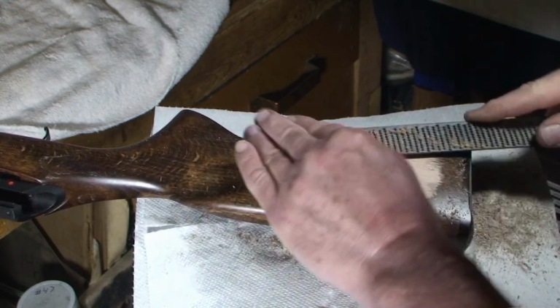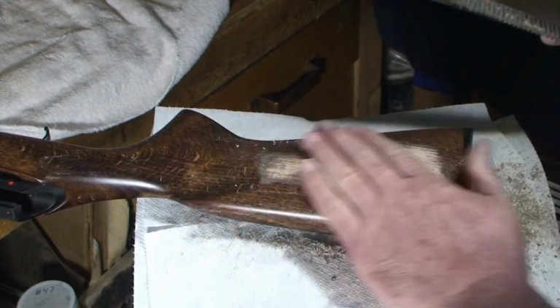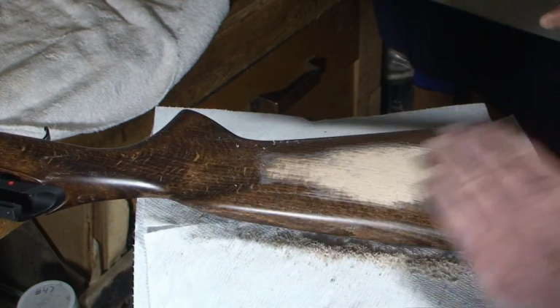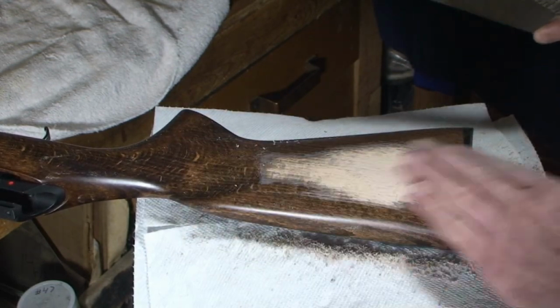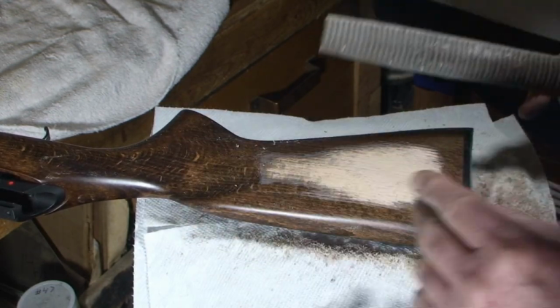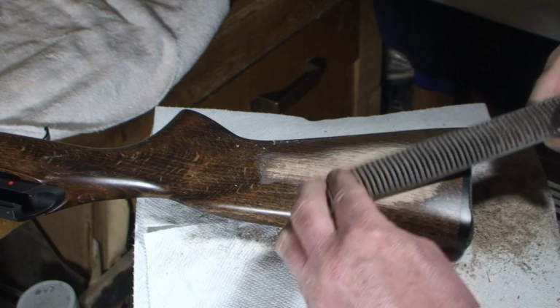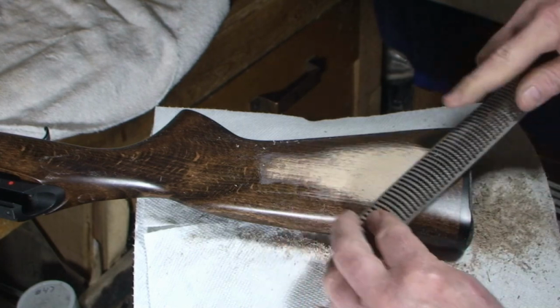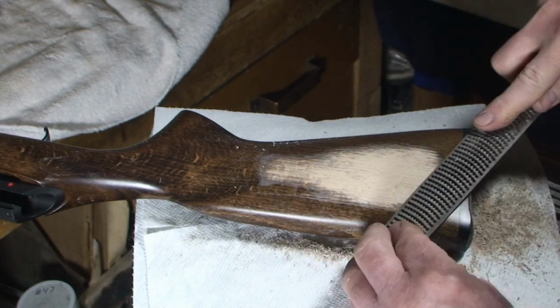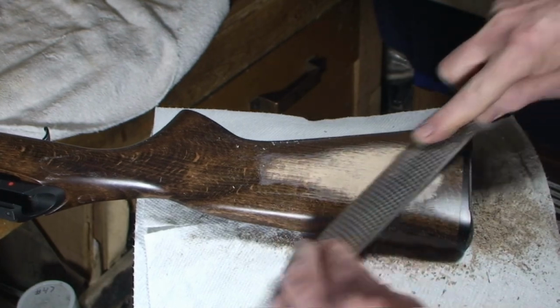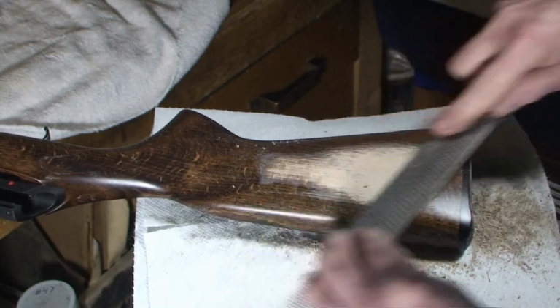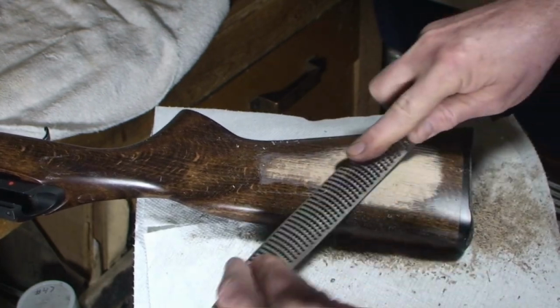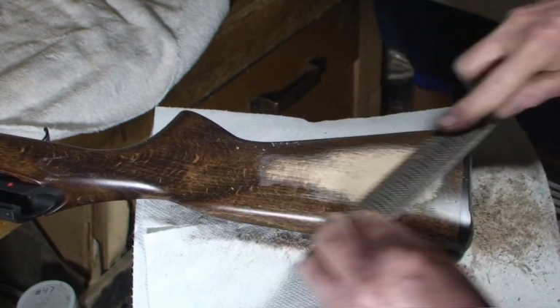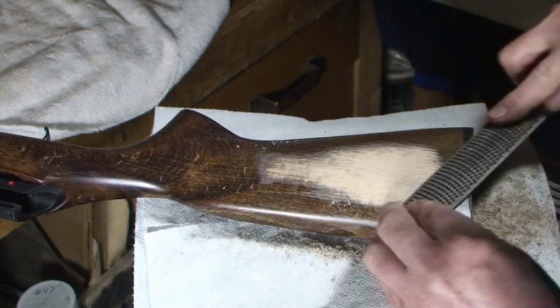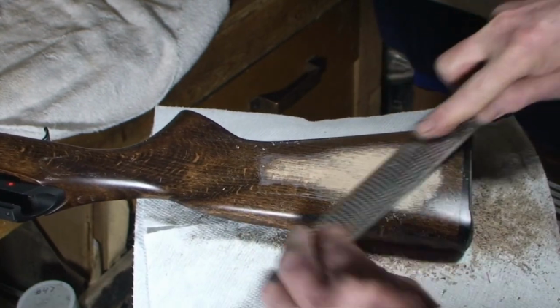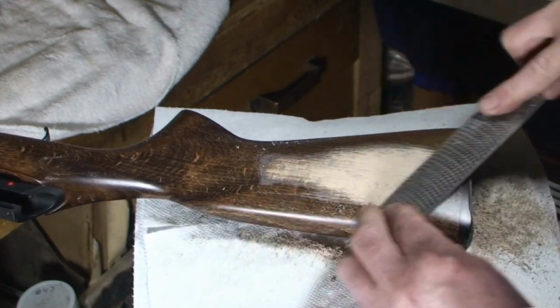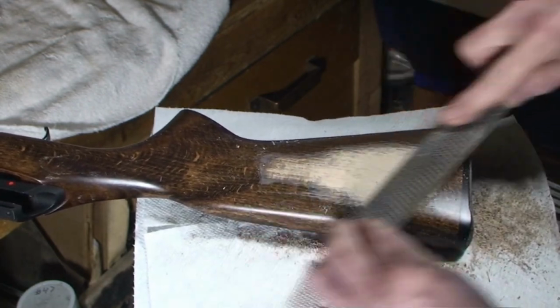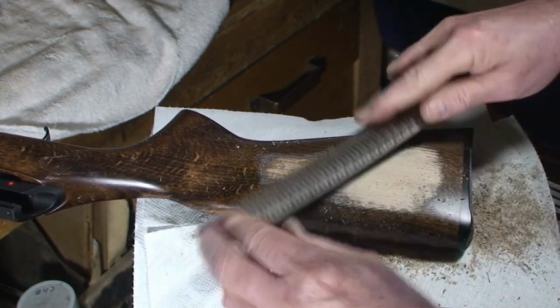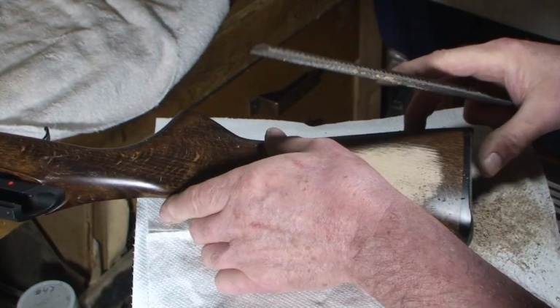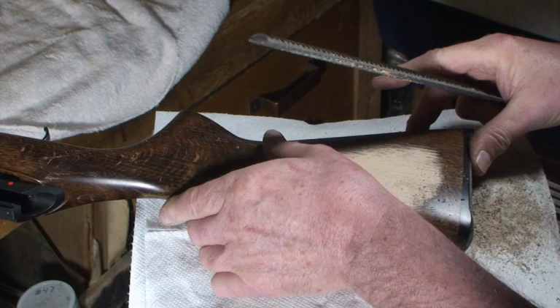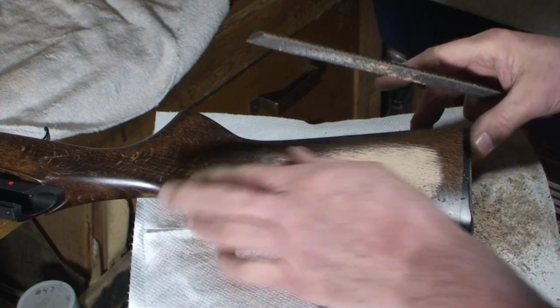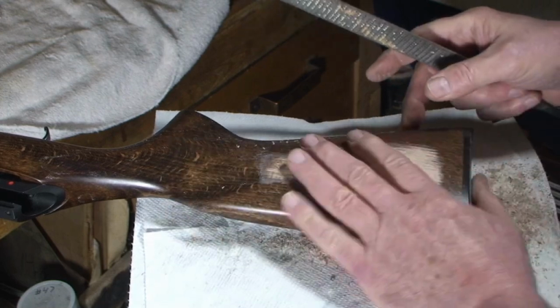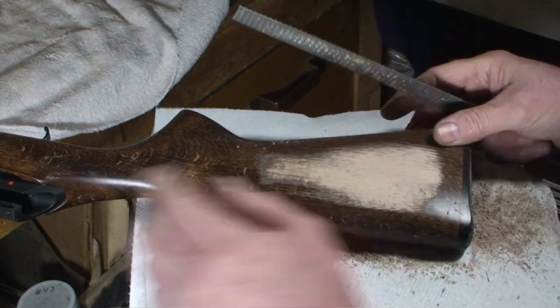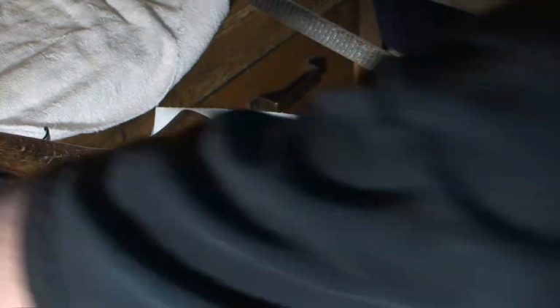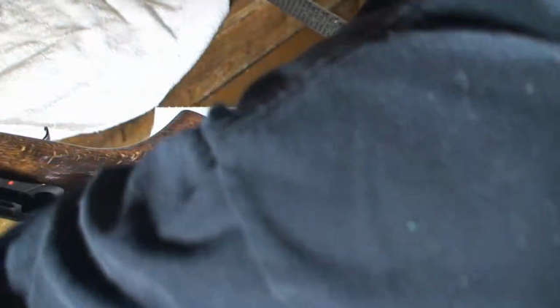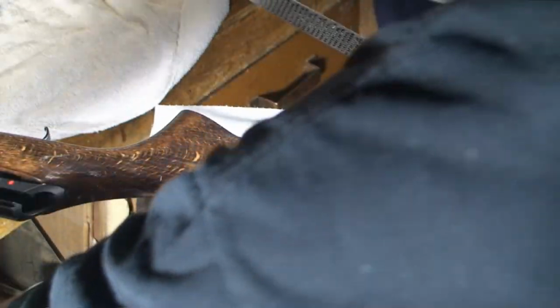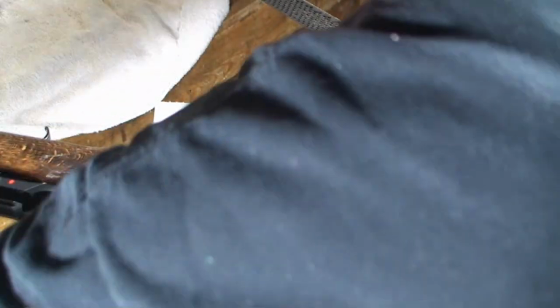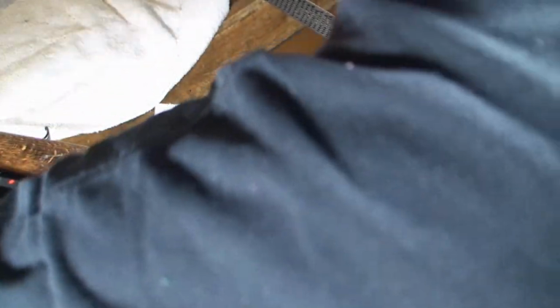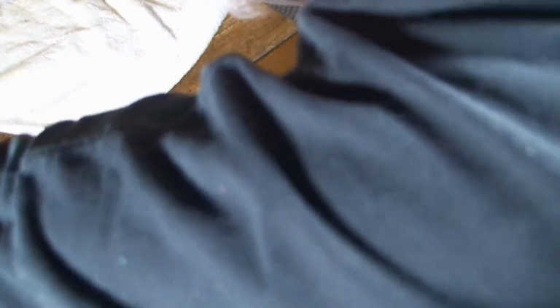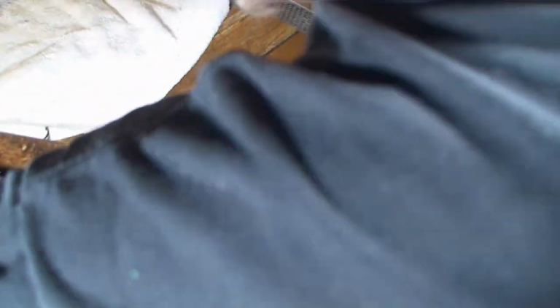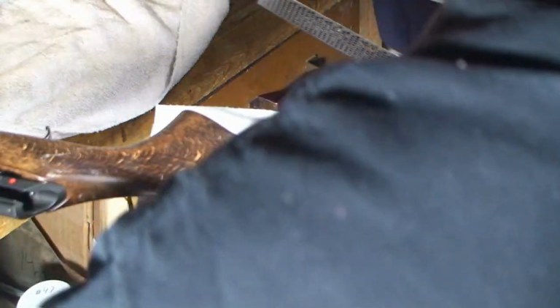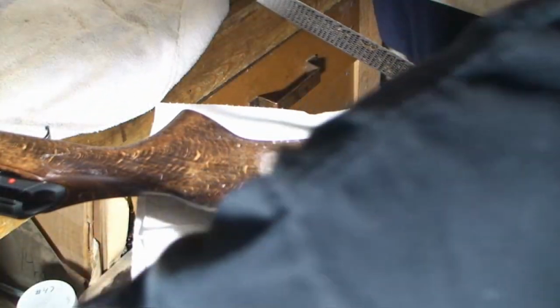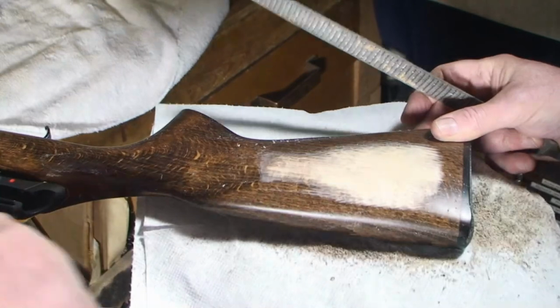And then you get to your other side — your flat side. Excuse me, I just want to lock this in the vise a little better.